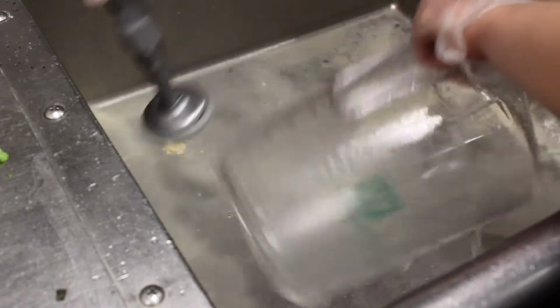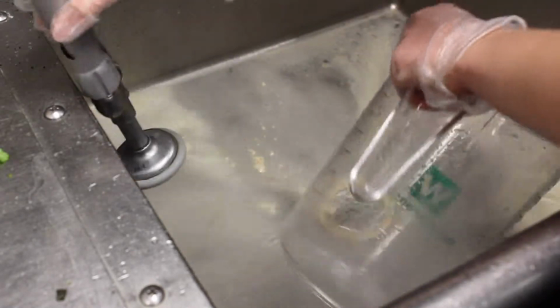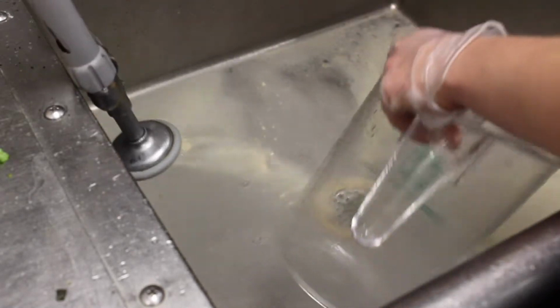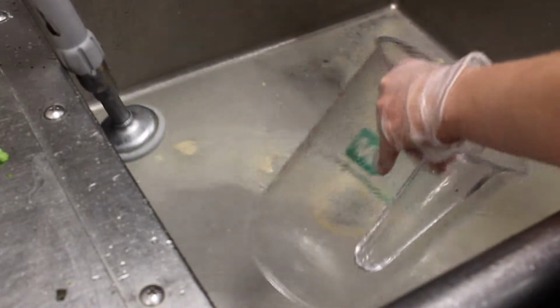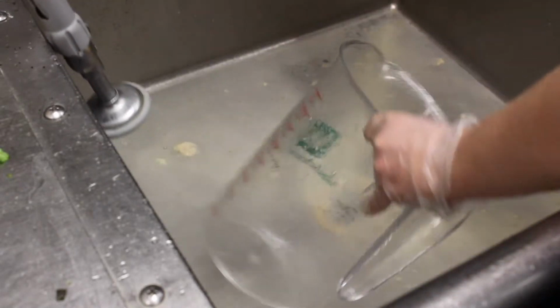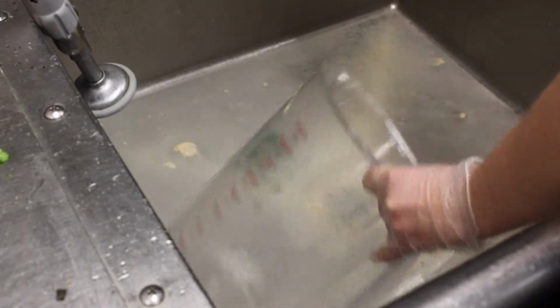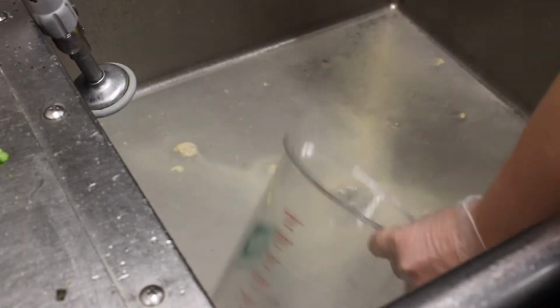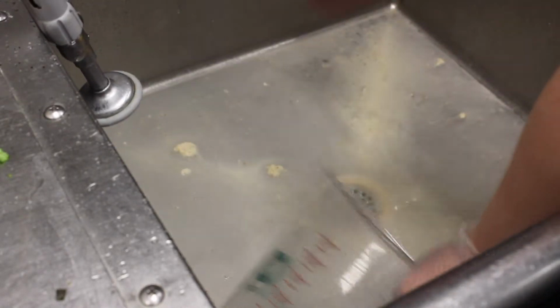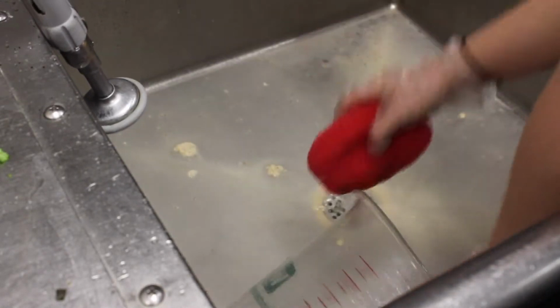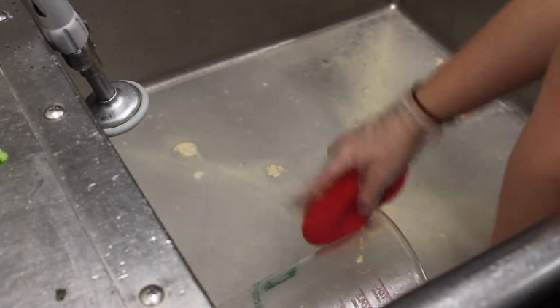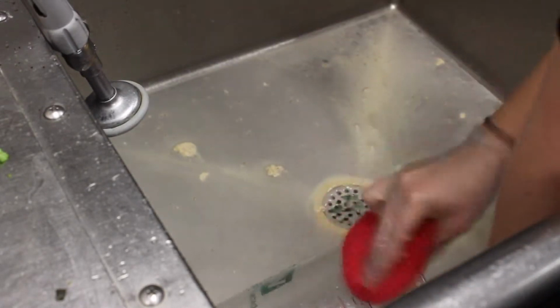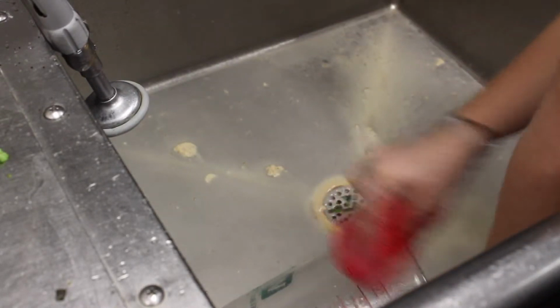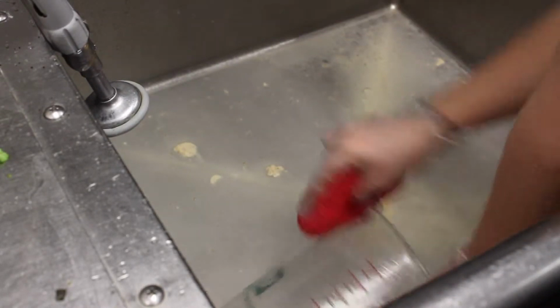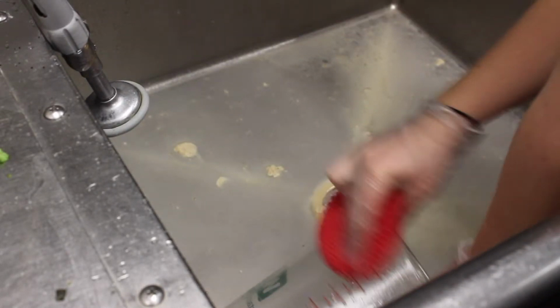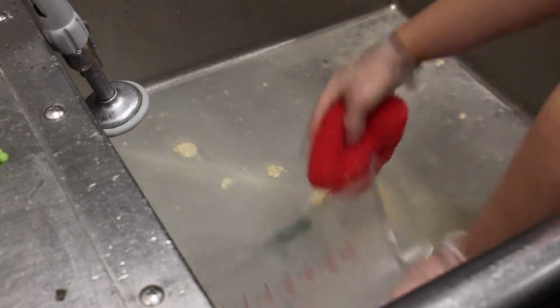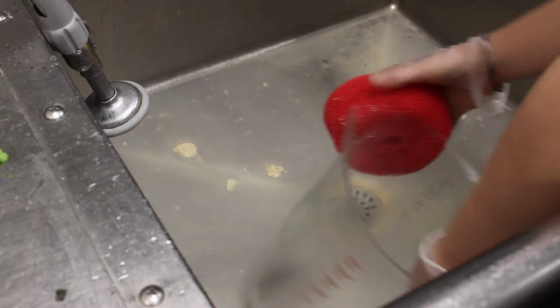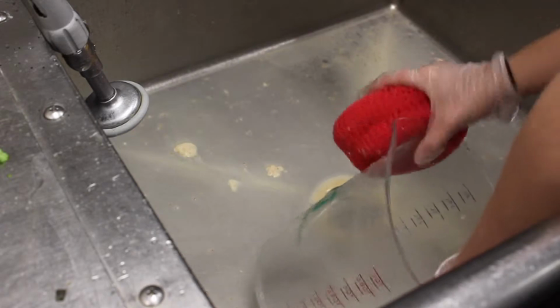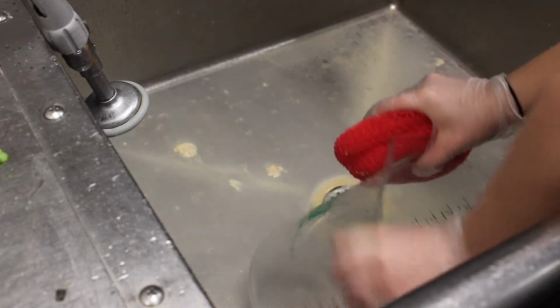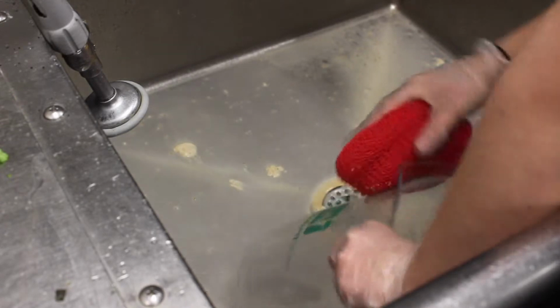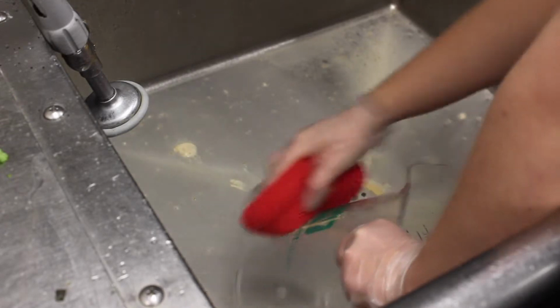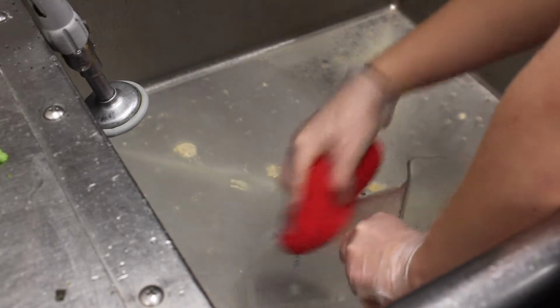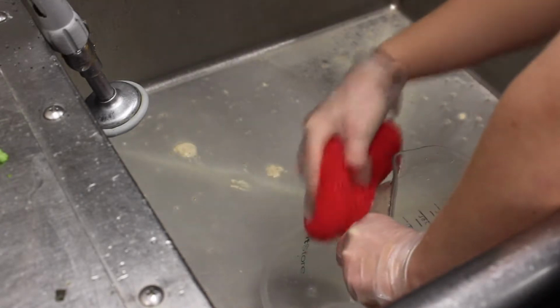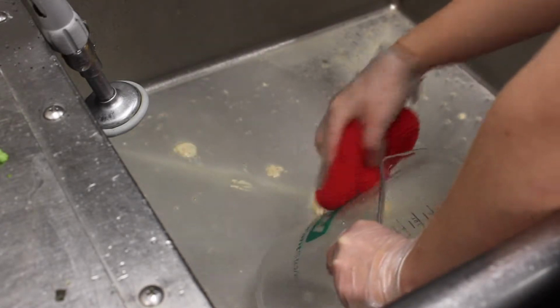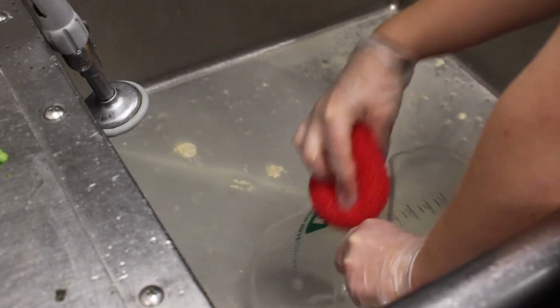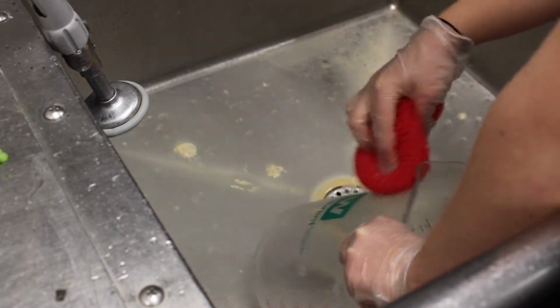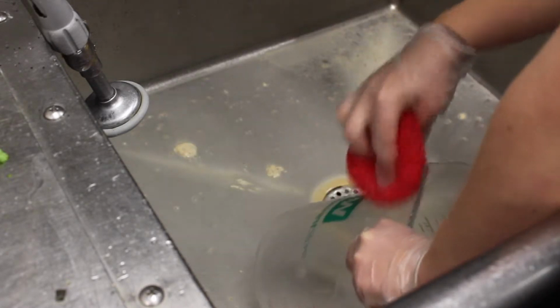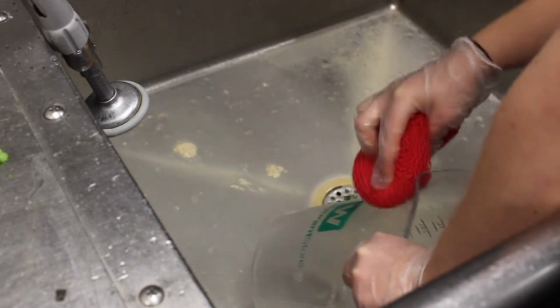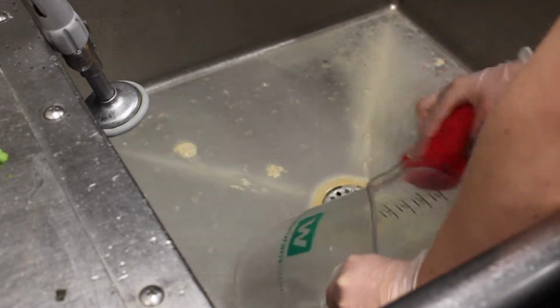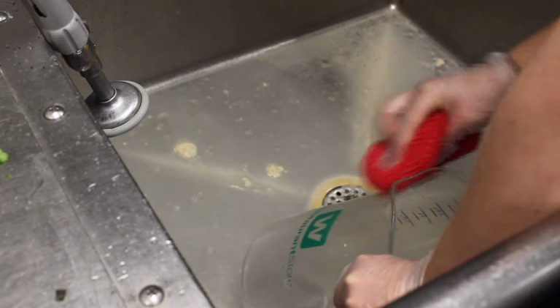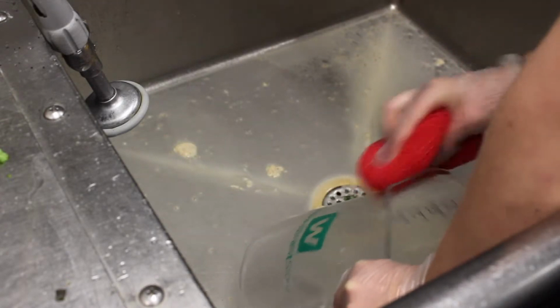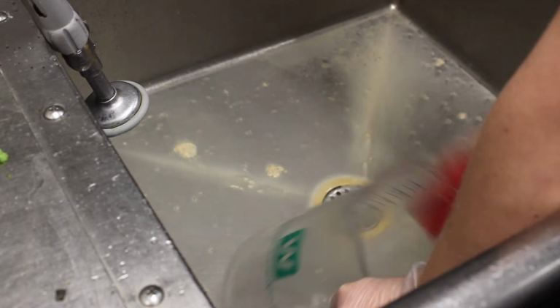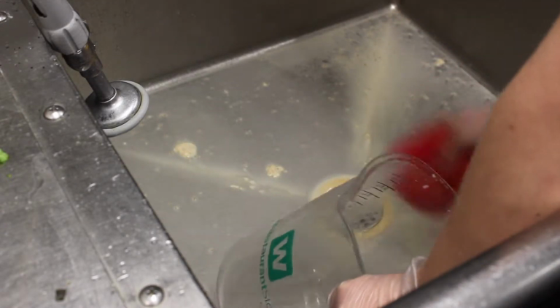Oftentimes, the dishes will come in on large carts. You have three sinks available for scrubbing dishes in, as well as red dish scrubbers and a pressure hose.